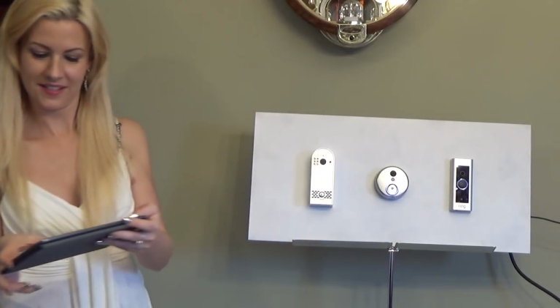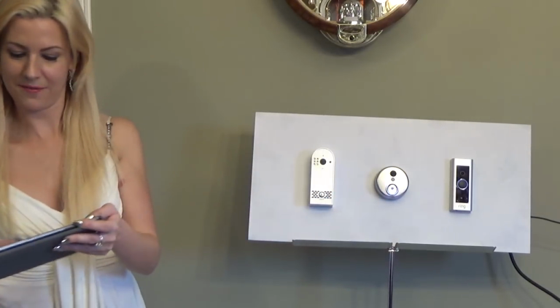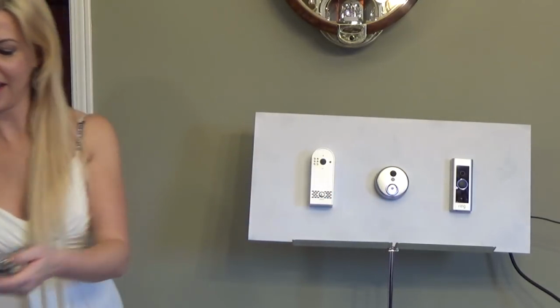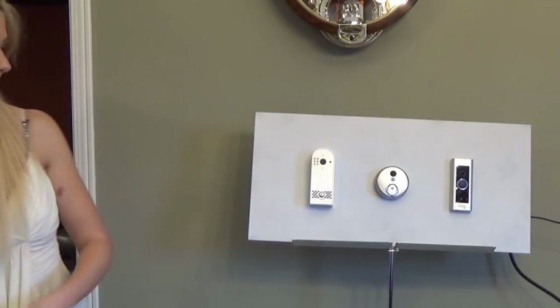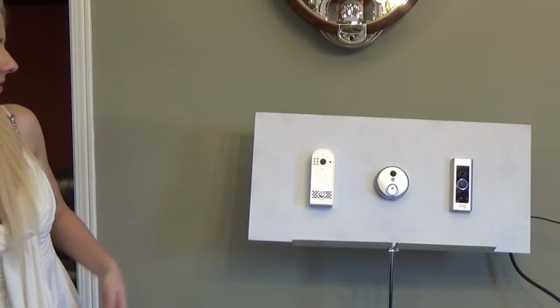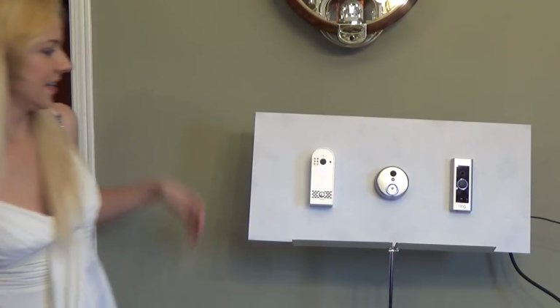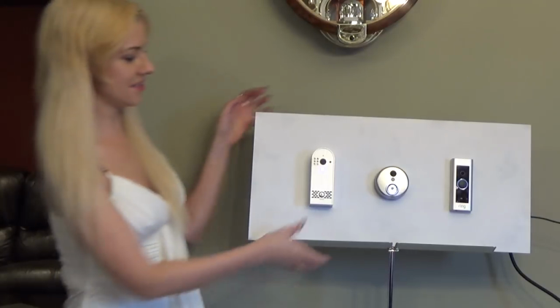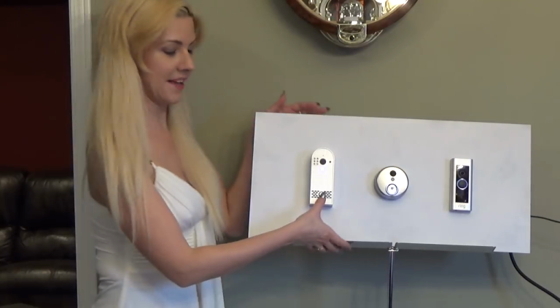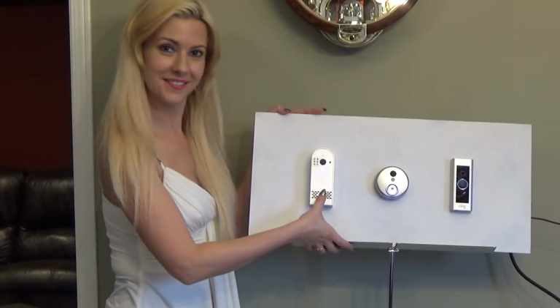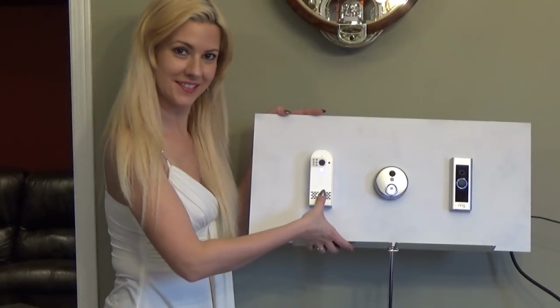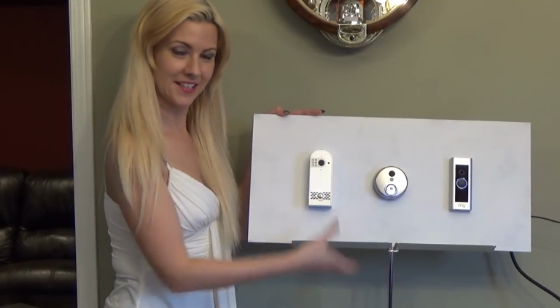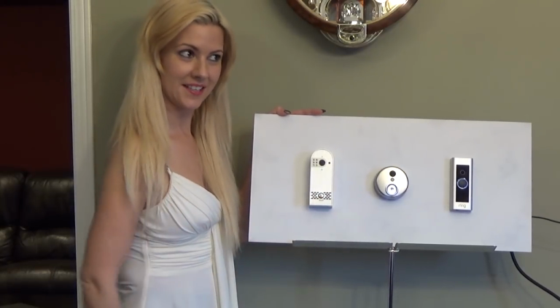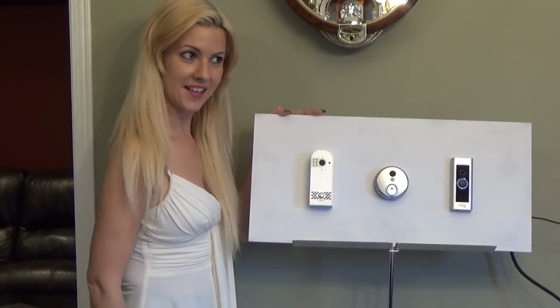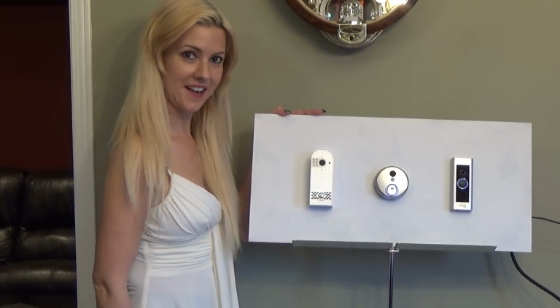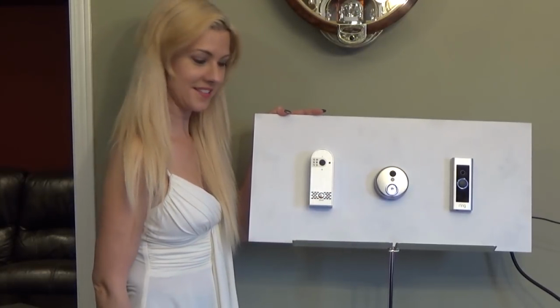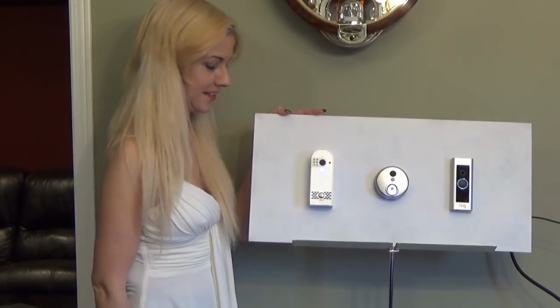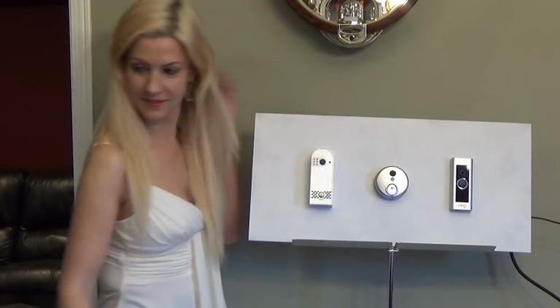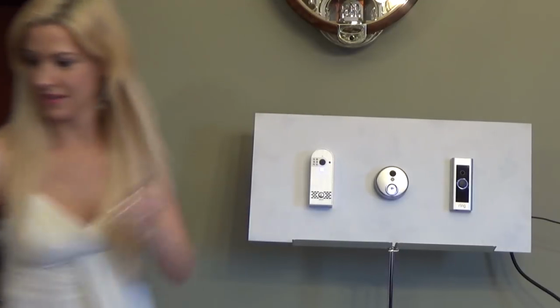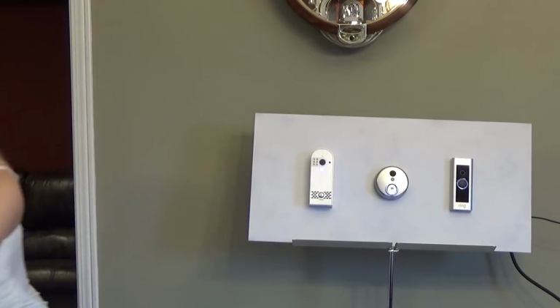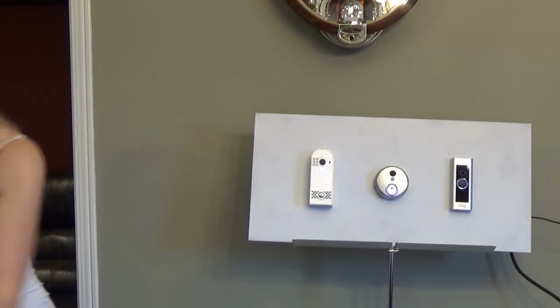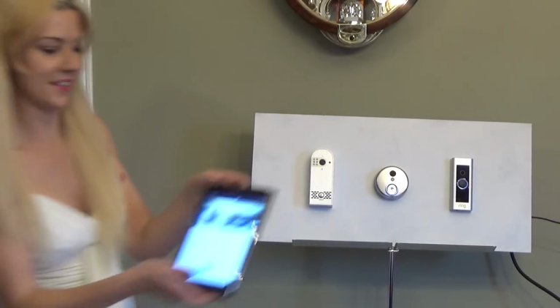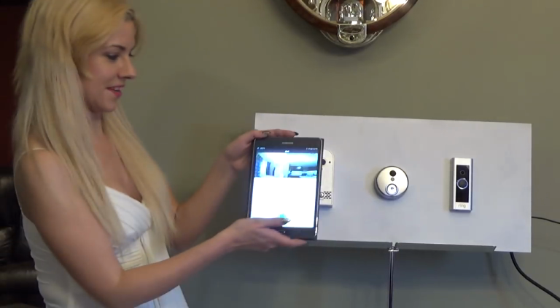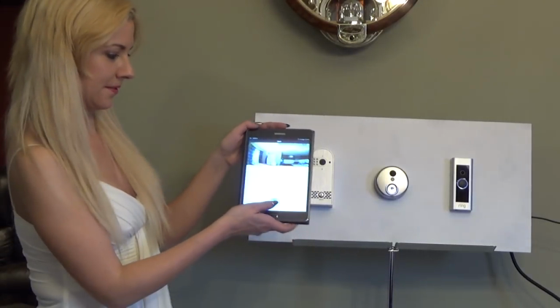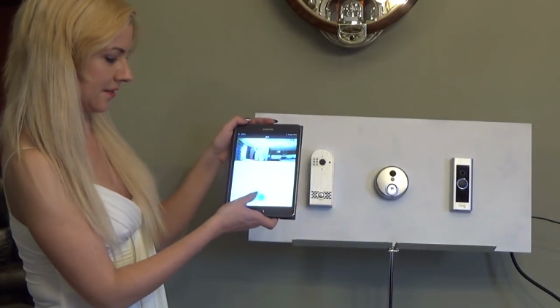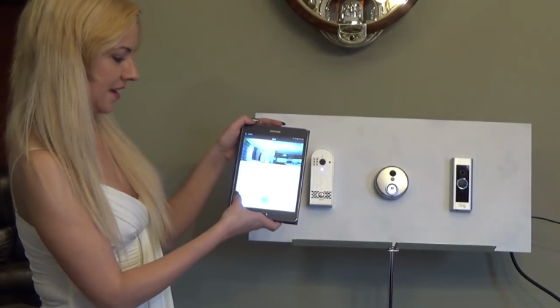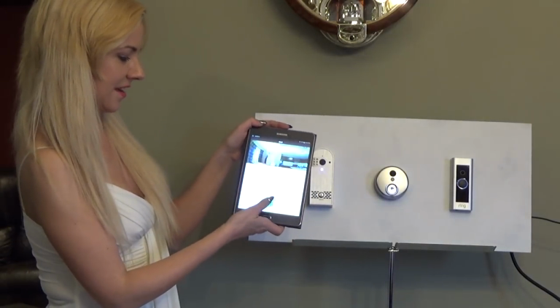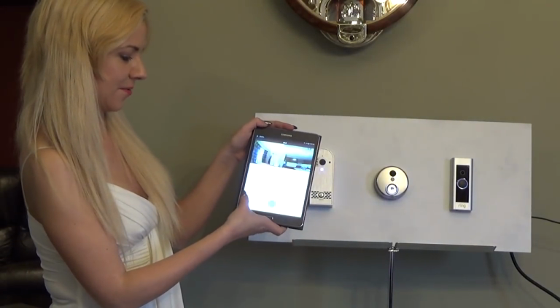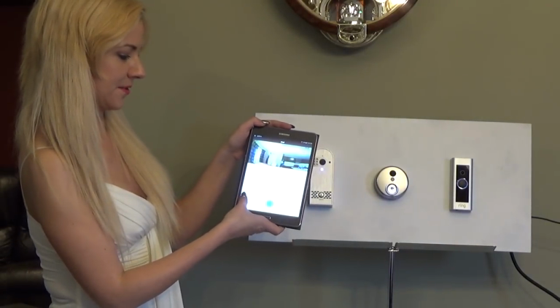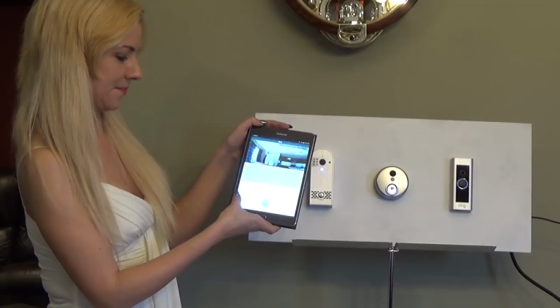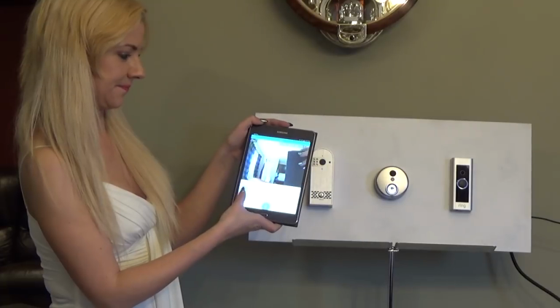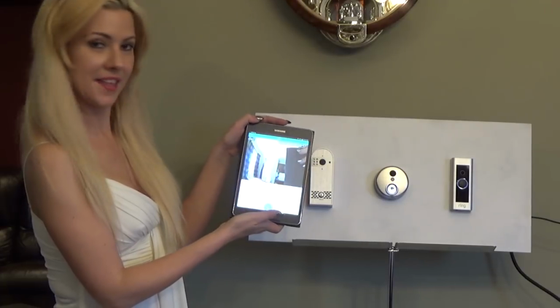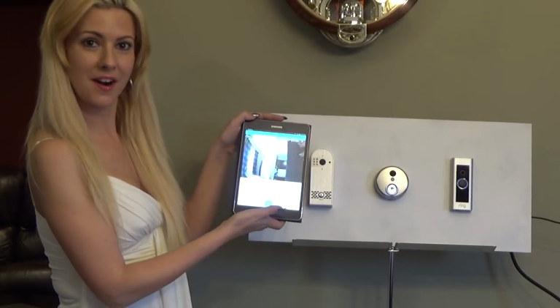For our next one it is the D-Bell. I've pressed that button and it automatically opens up — you just have to swipe to accept it. And there we are.